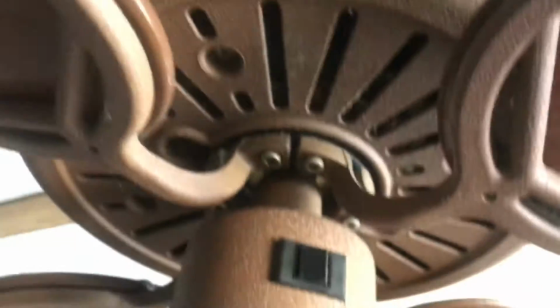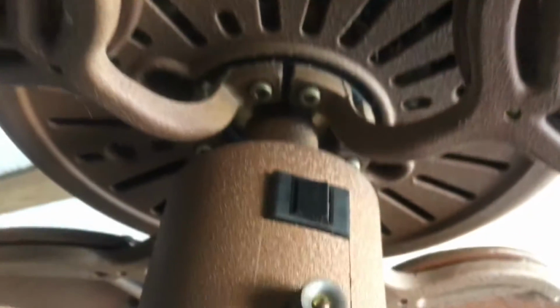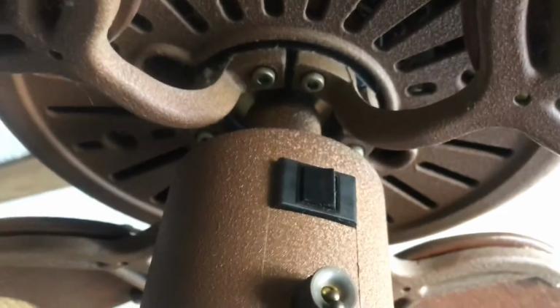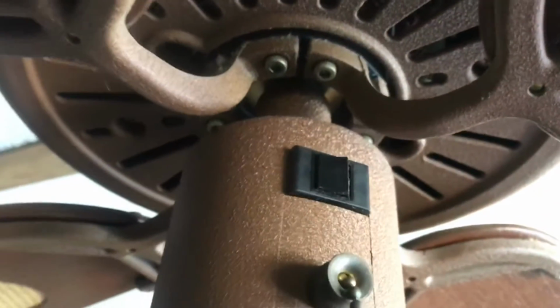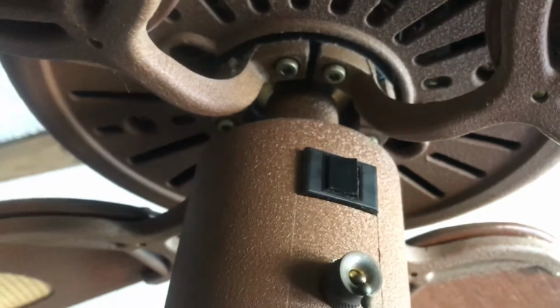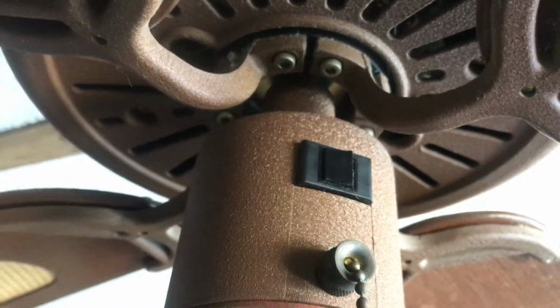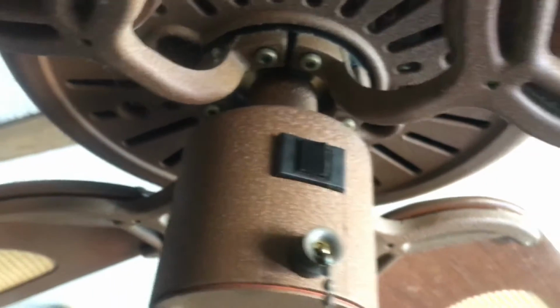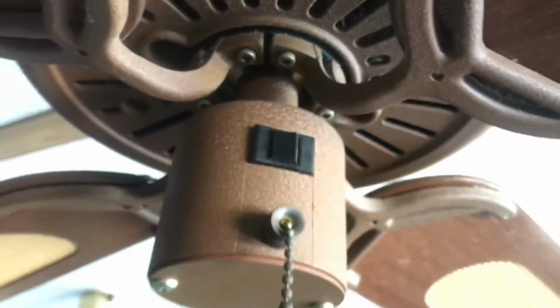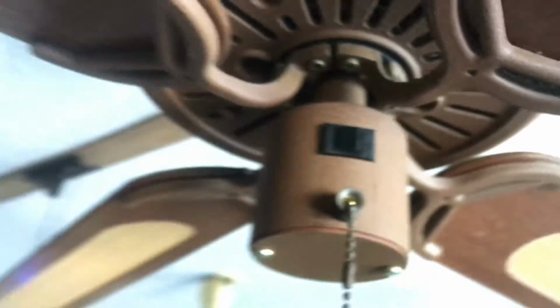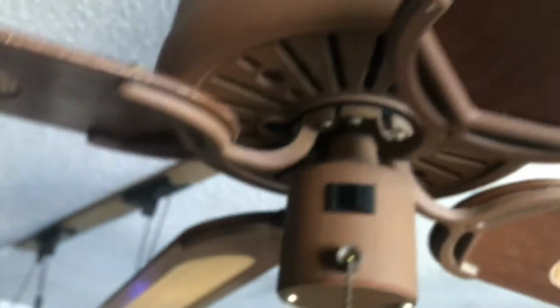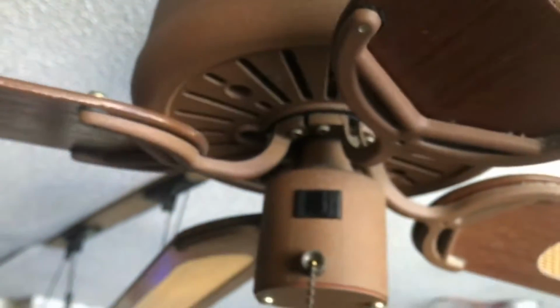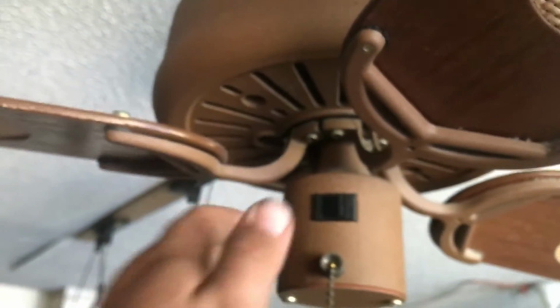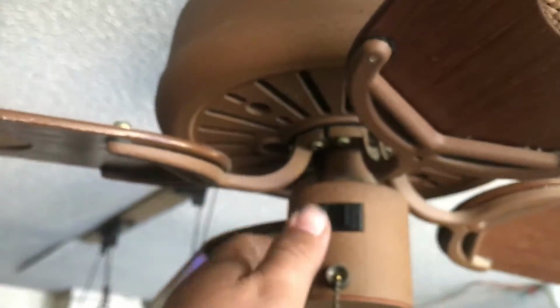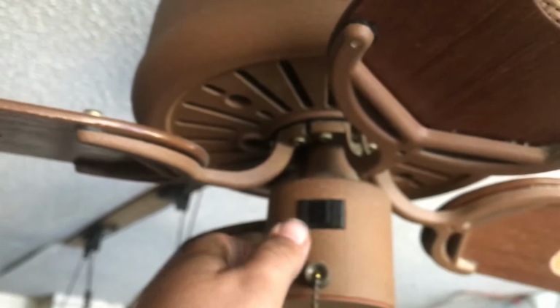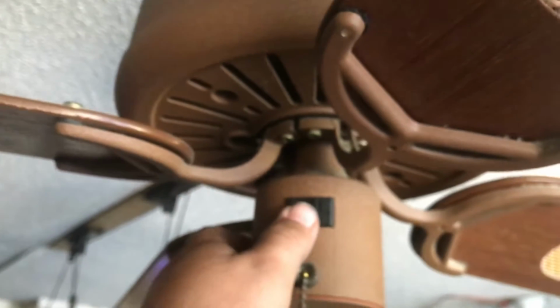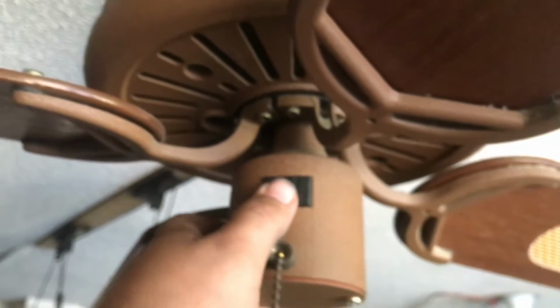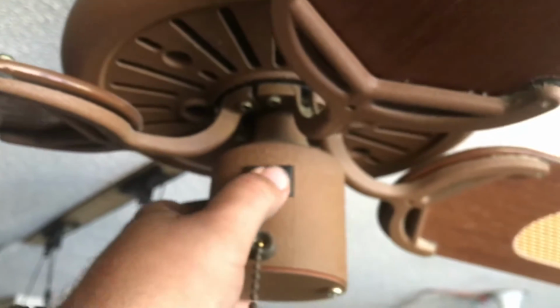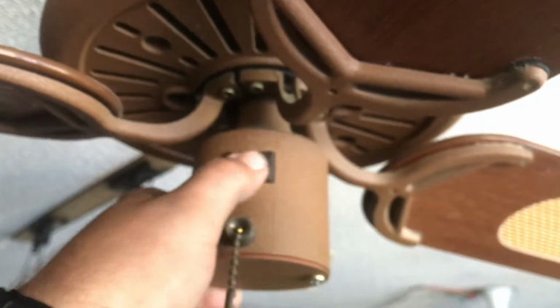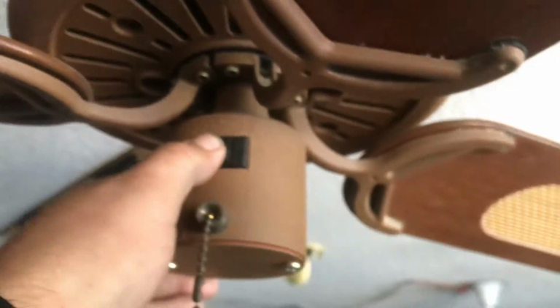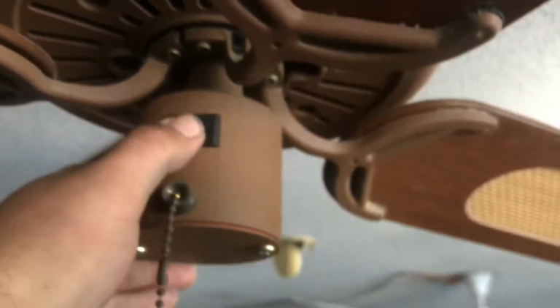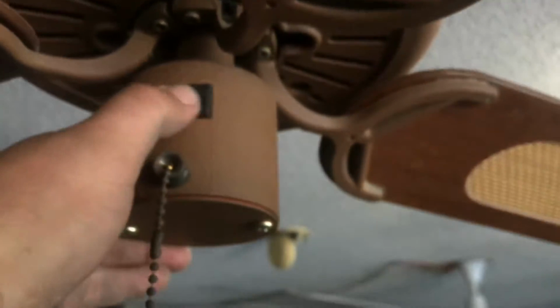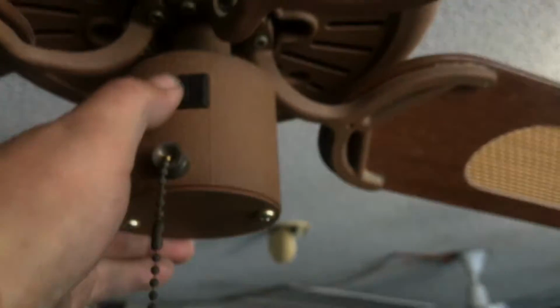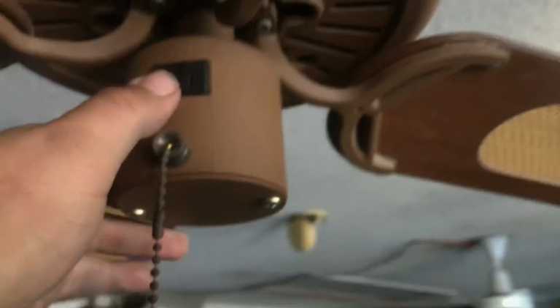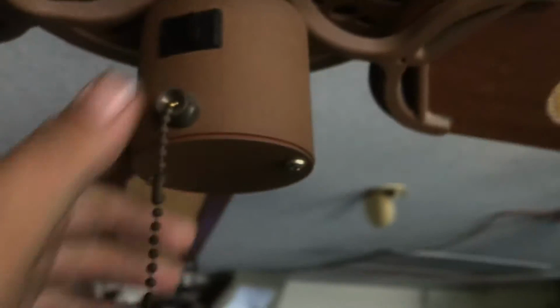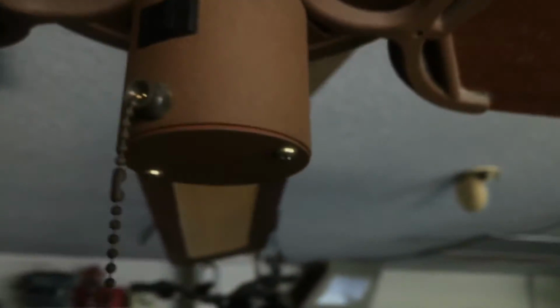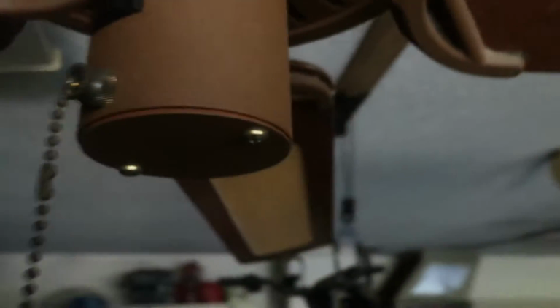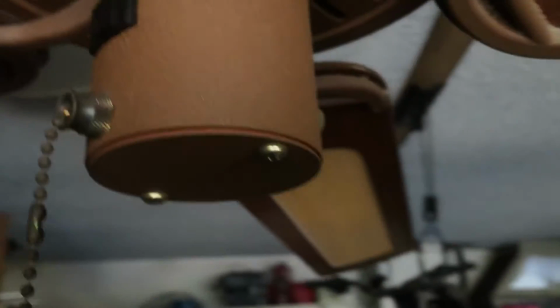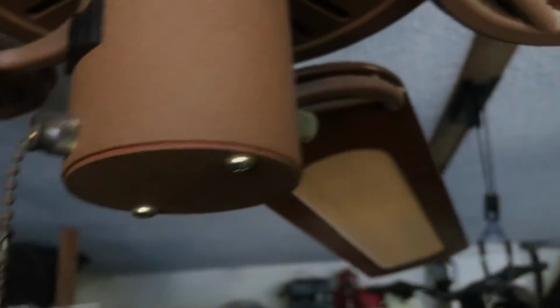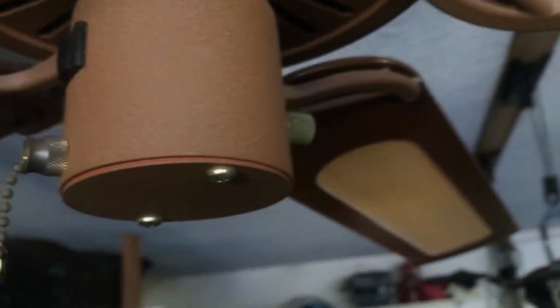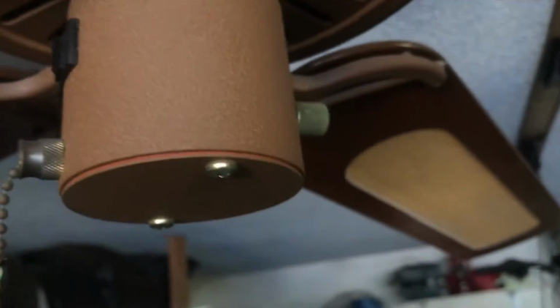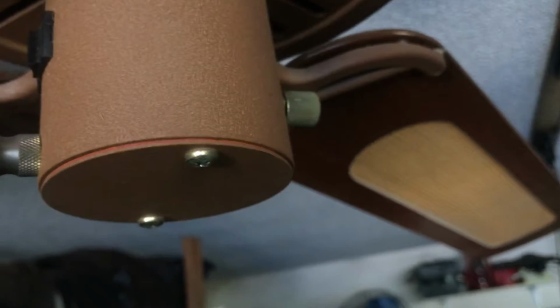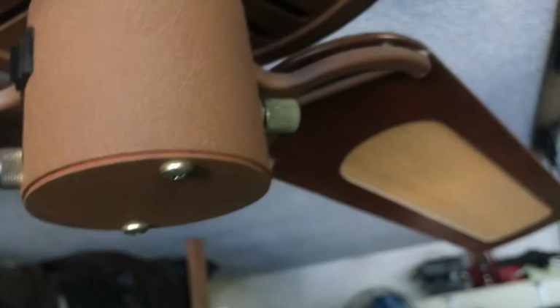It uses allen keys for the blade screws. There's a reverse switch, this large switch, and then it's supposed to be 4 speed via the knob.